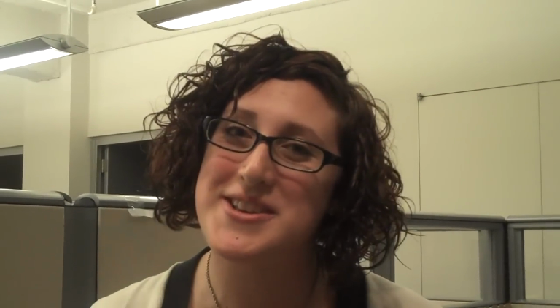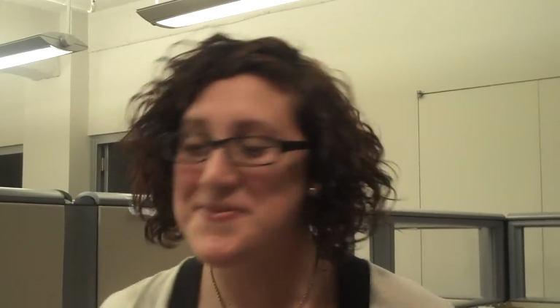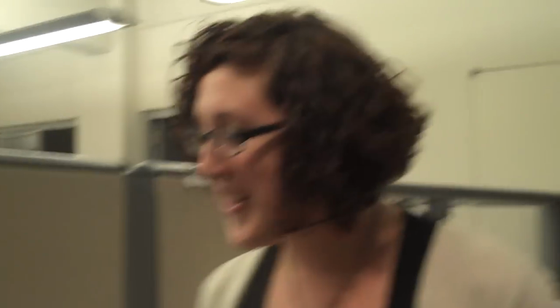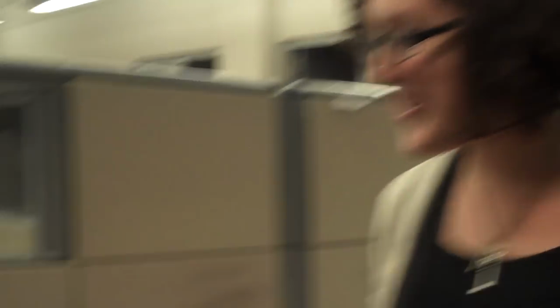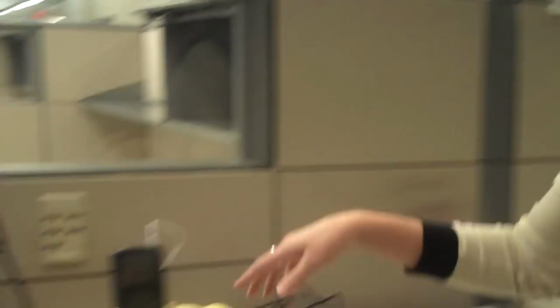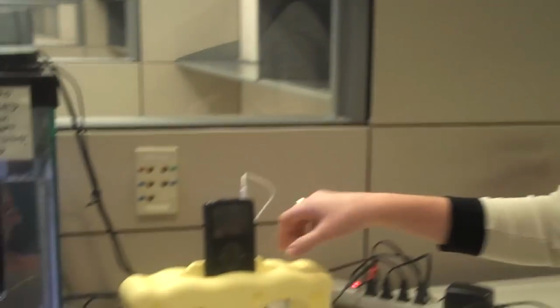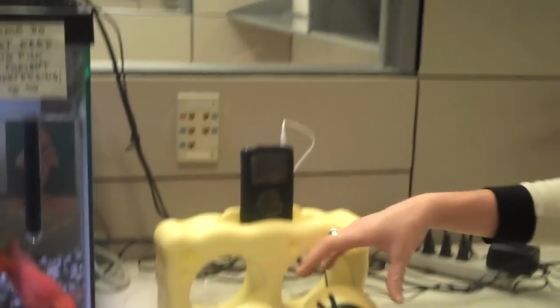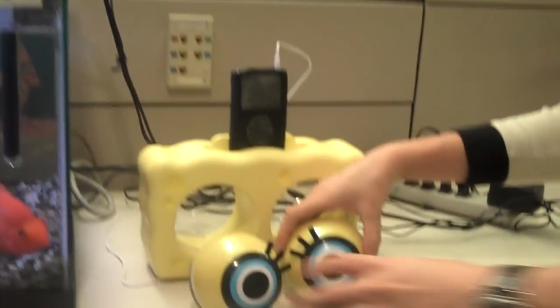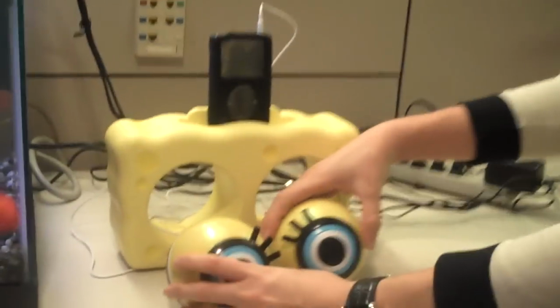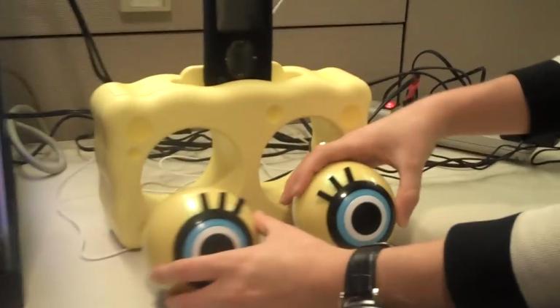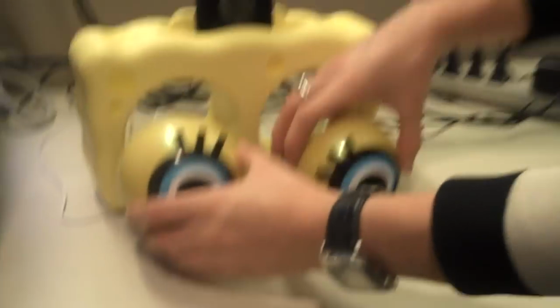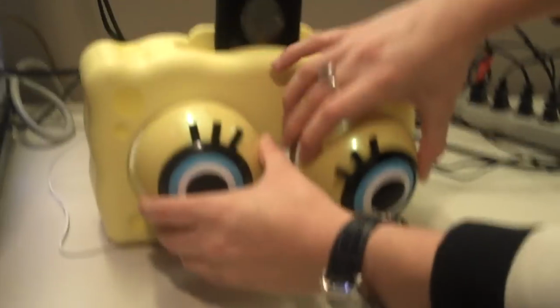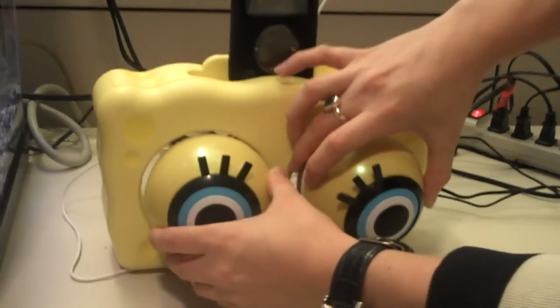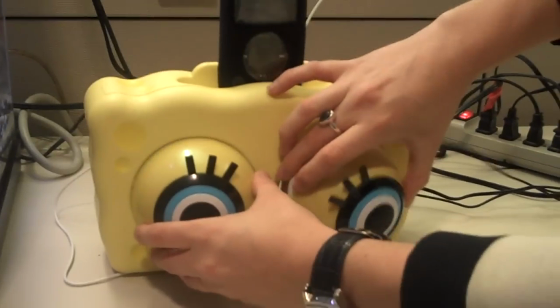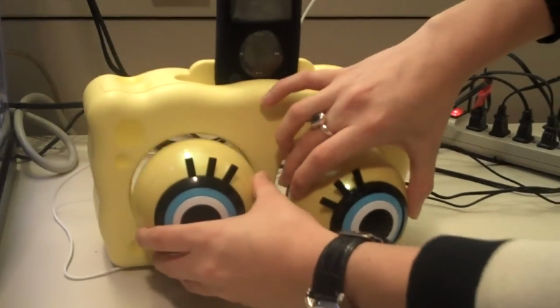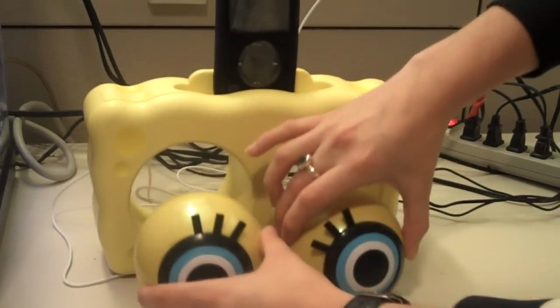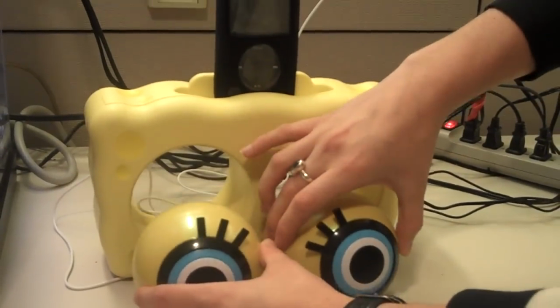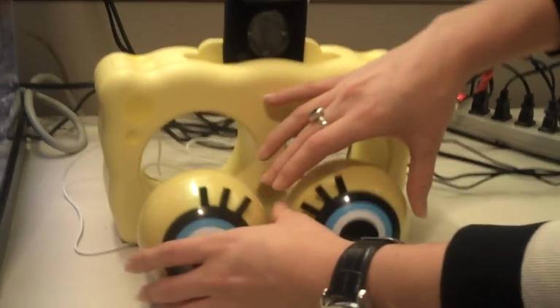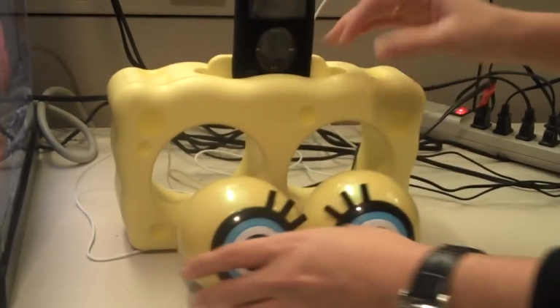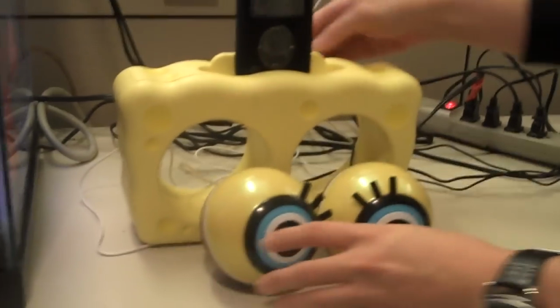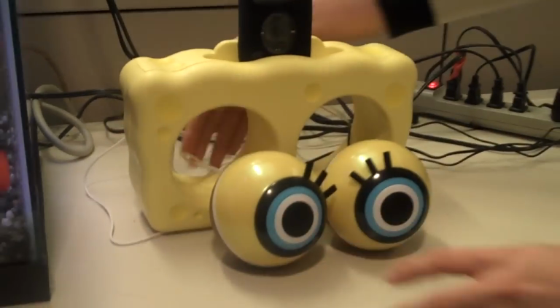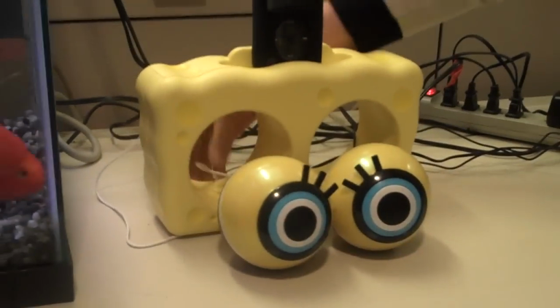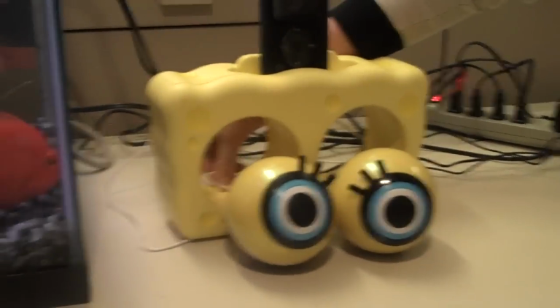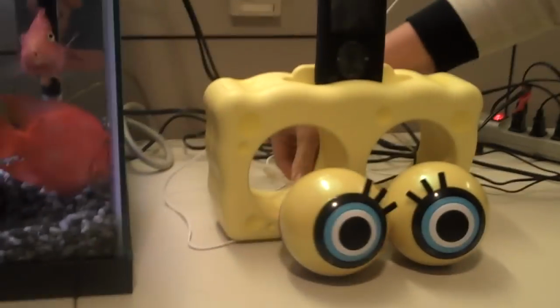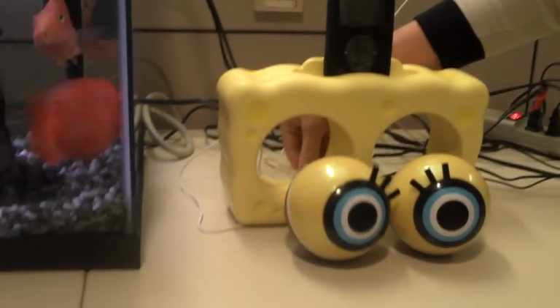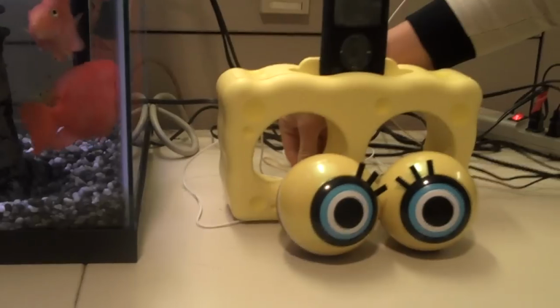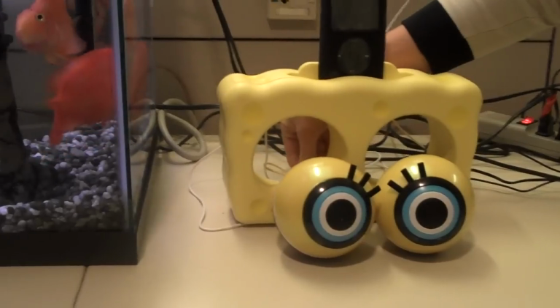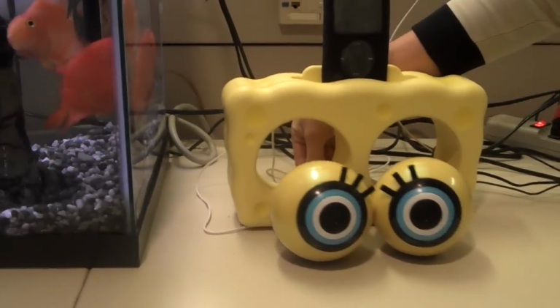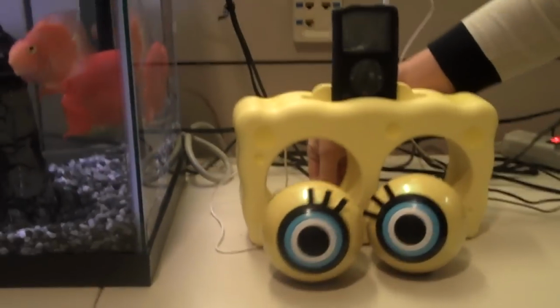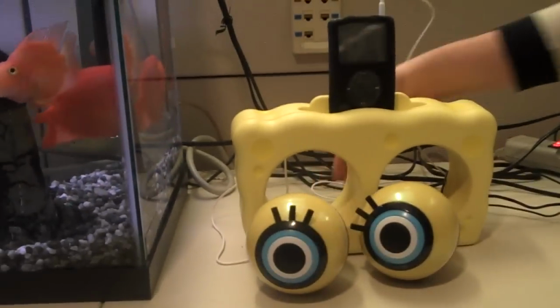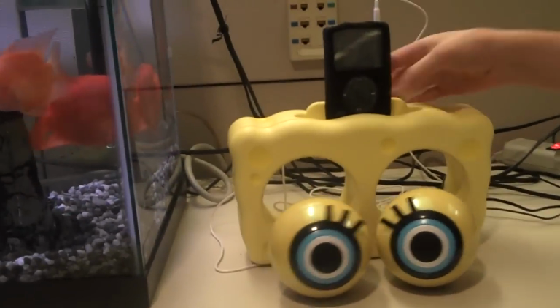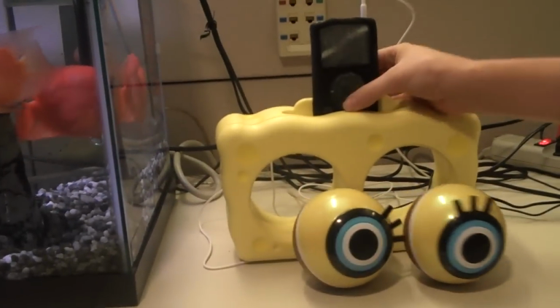So these are Spongebob's eyes — they come out here. You turn it on in the back and it starts to roll.